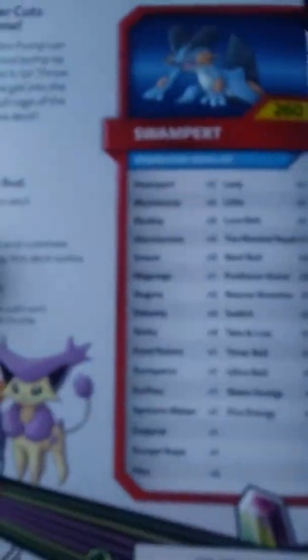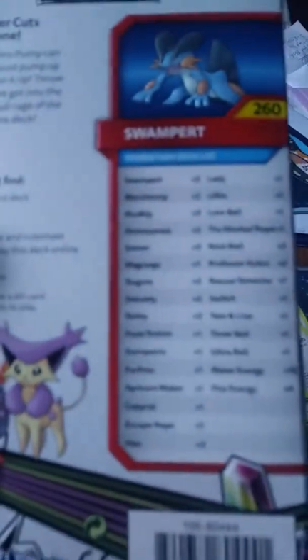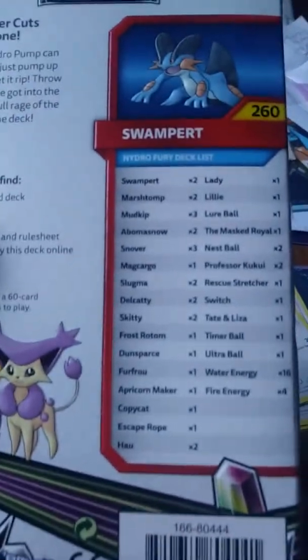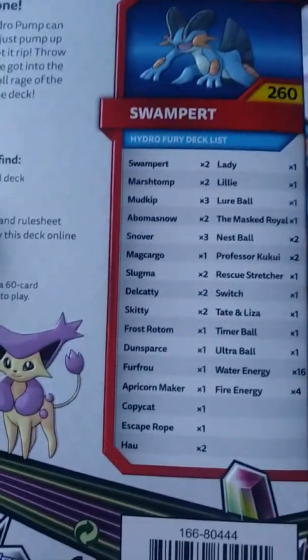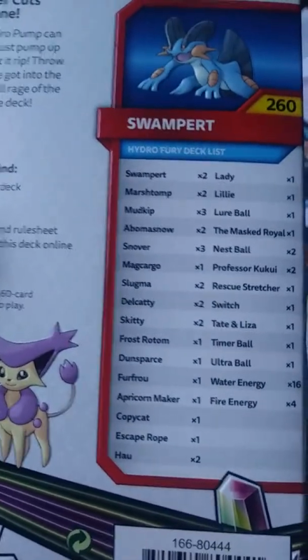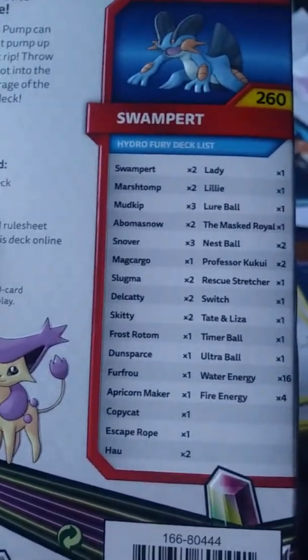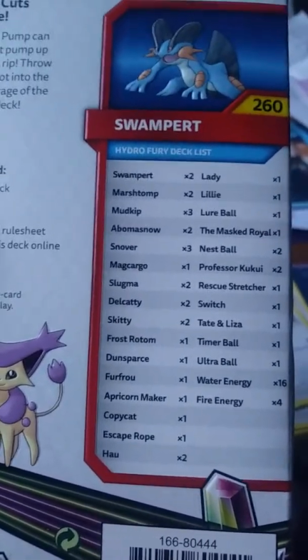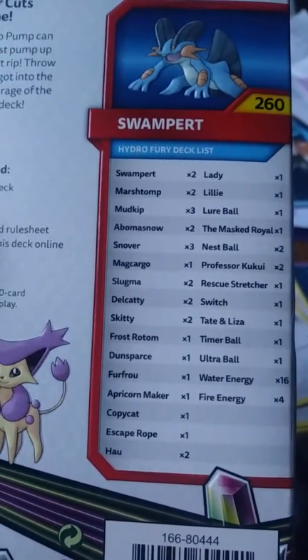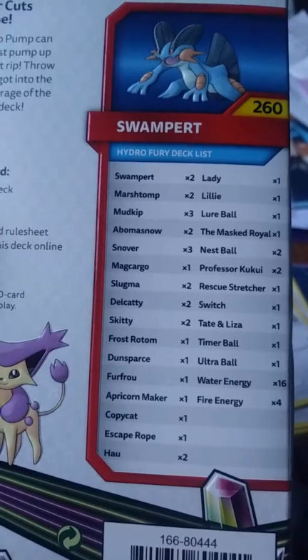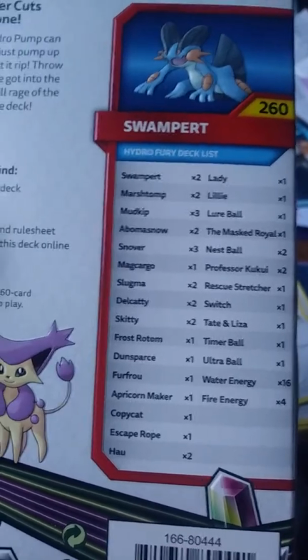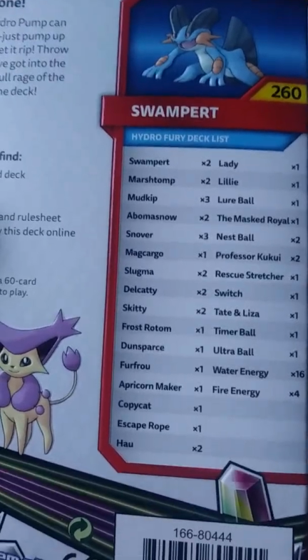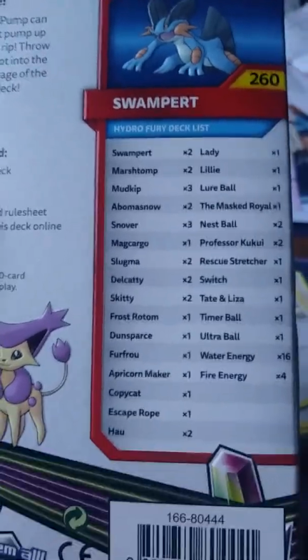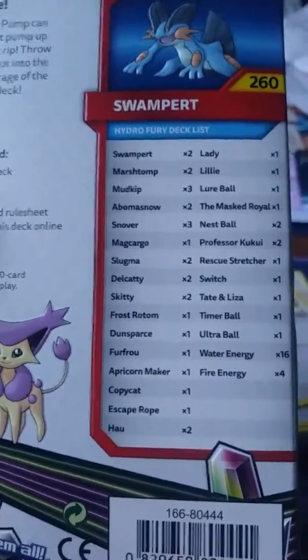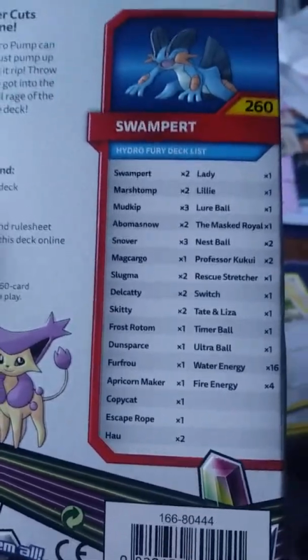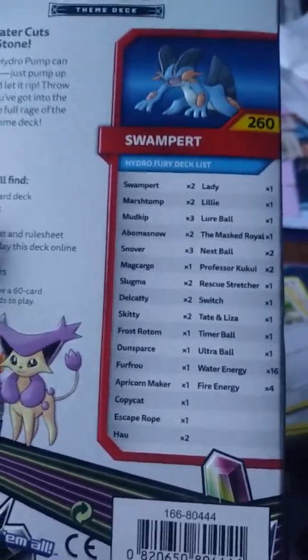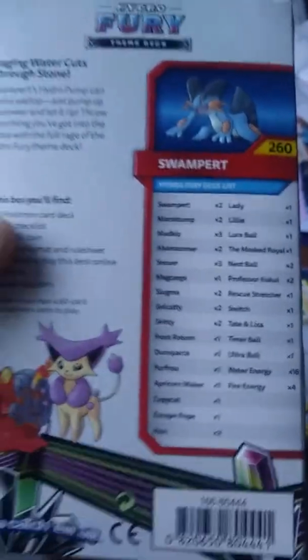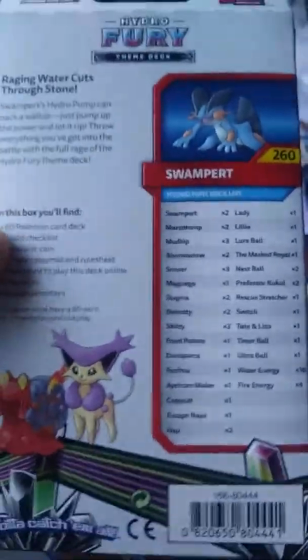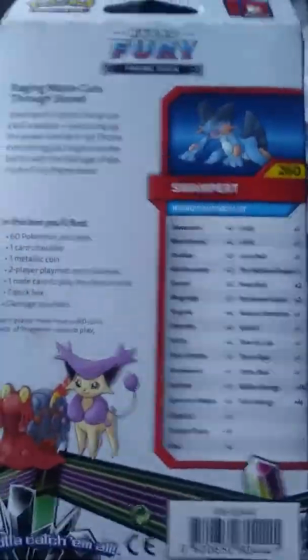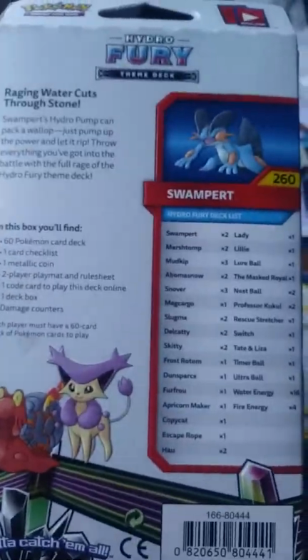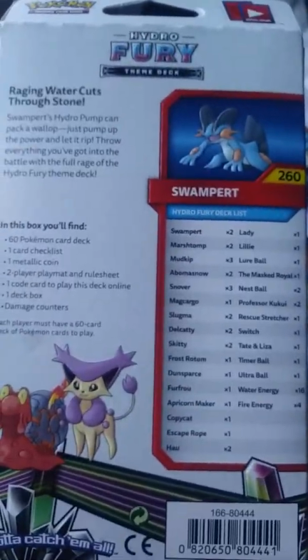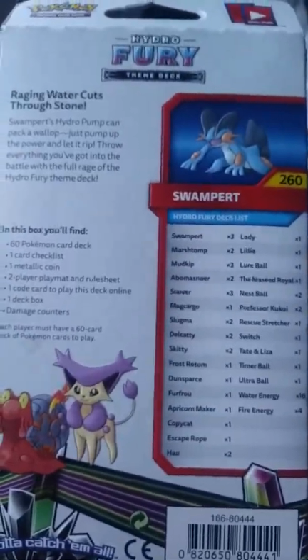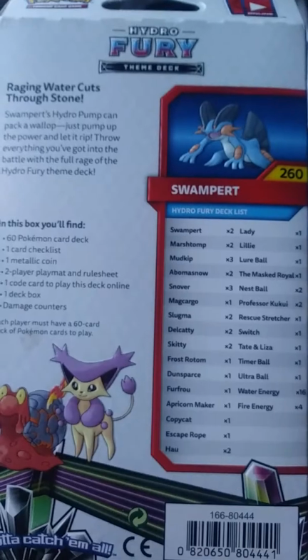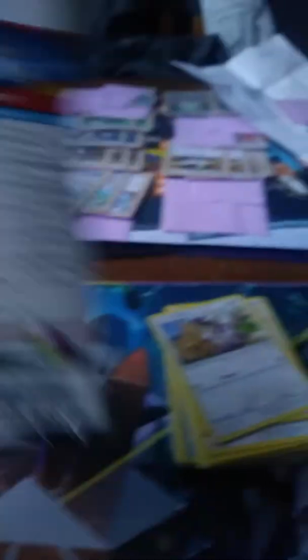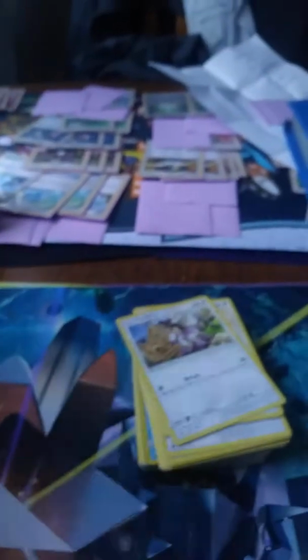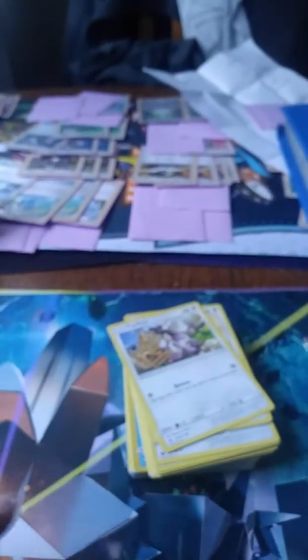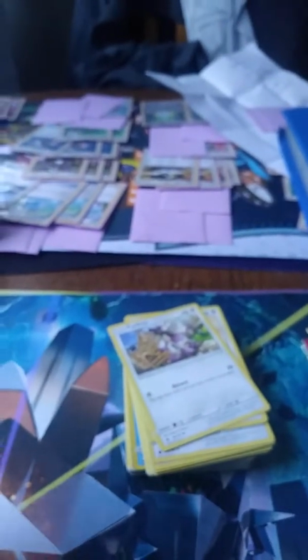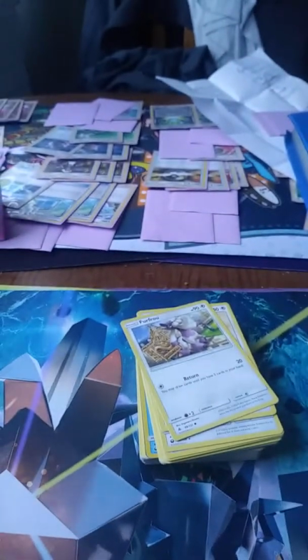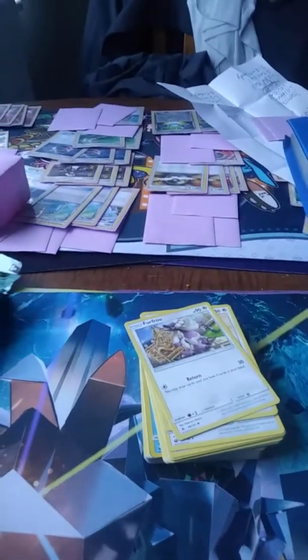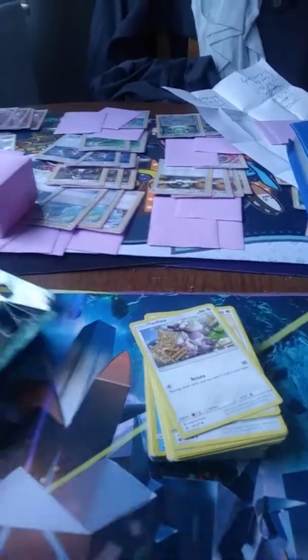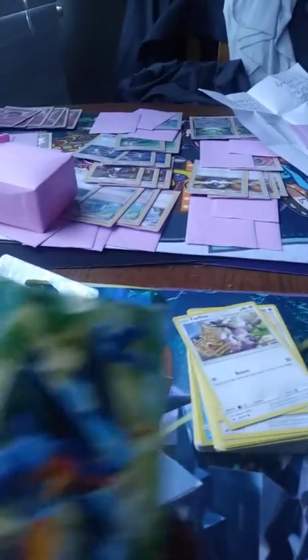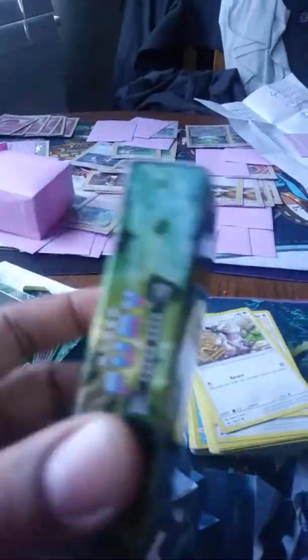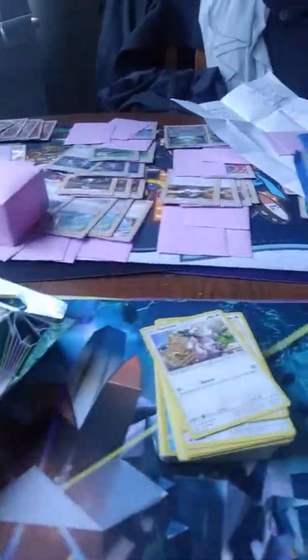Here's what you get in here. You get a Swampert — I'm not going to read all of it, everybody can see that. You can go to Bulbapedia and check it out. But you get this box and this deck box.